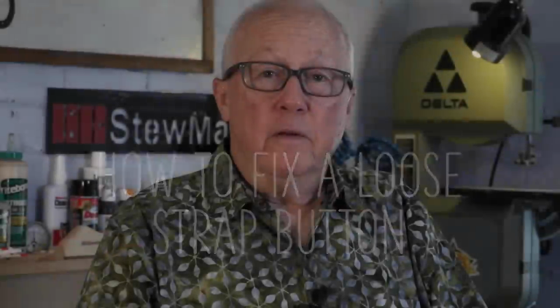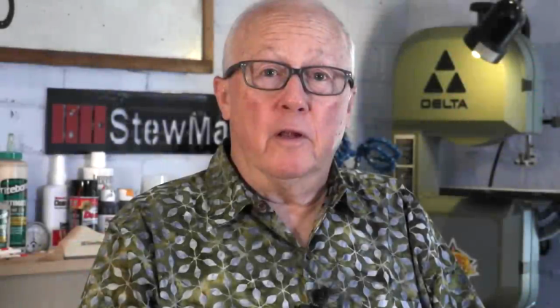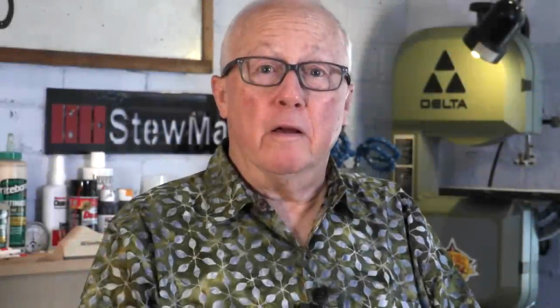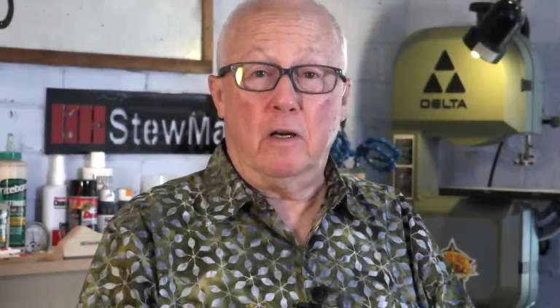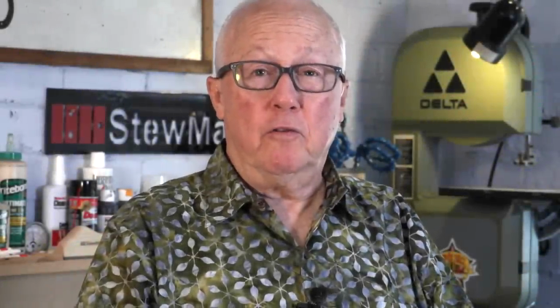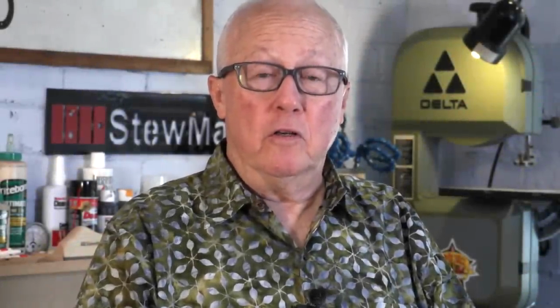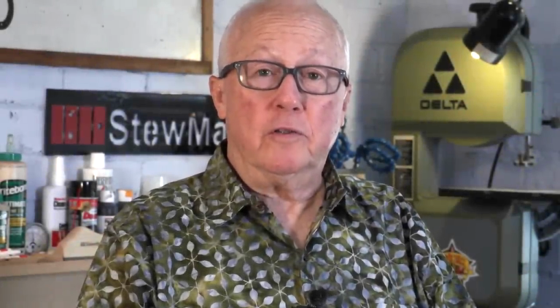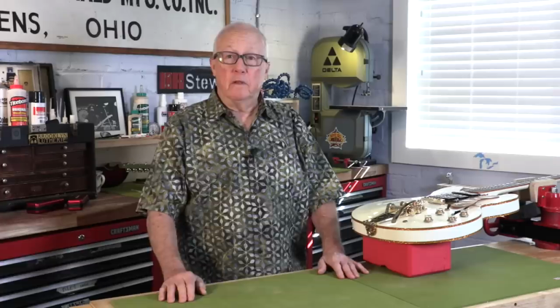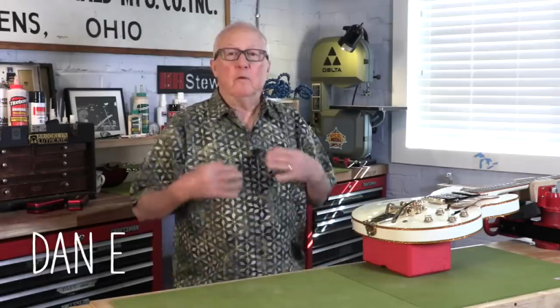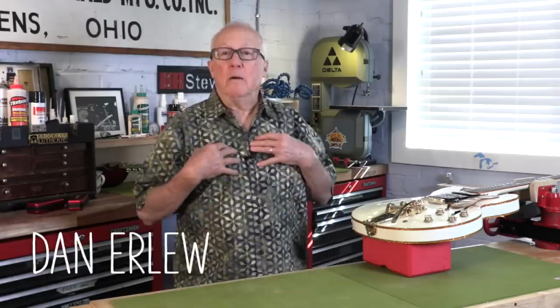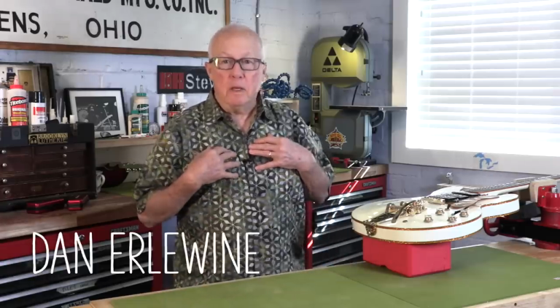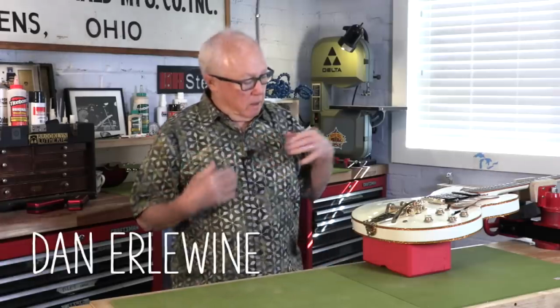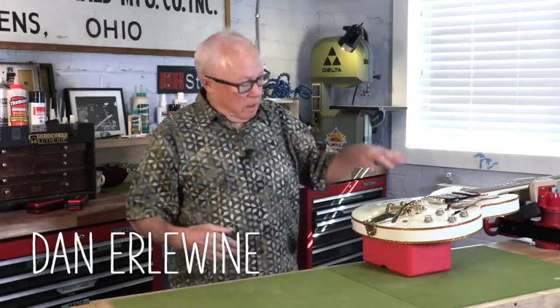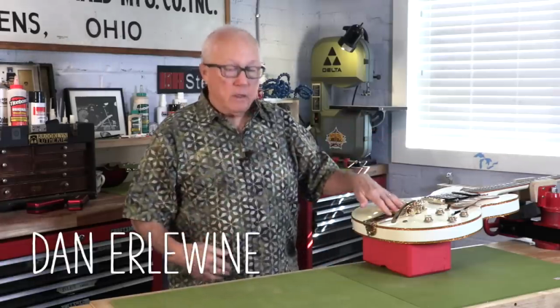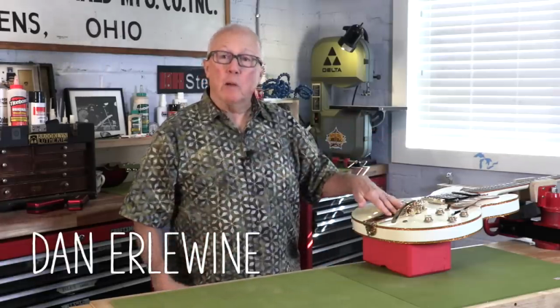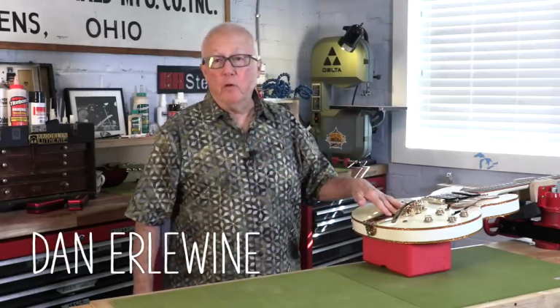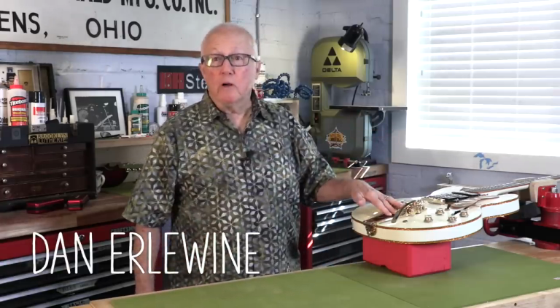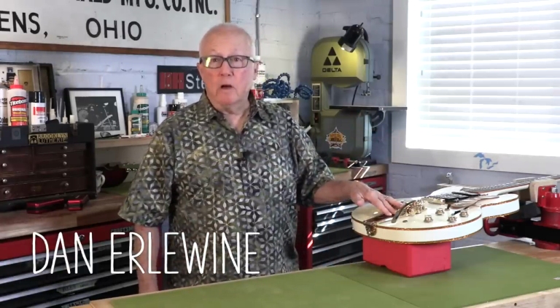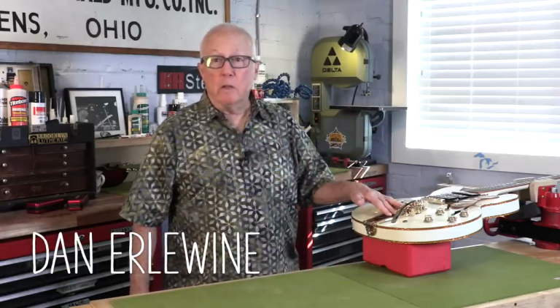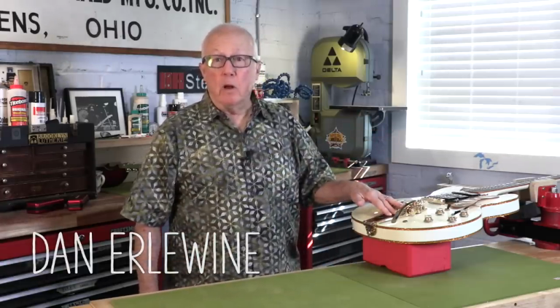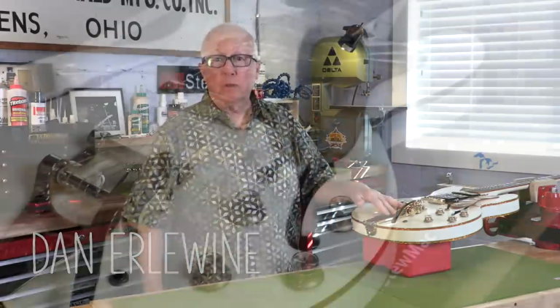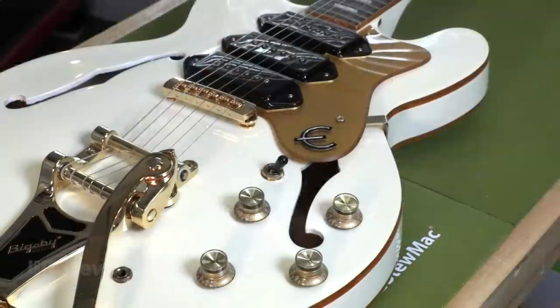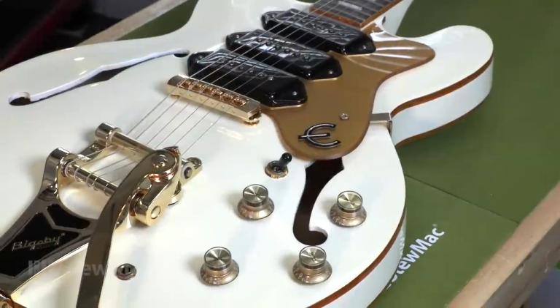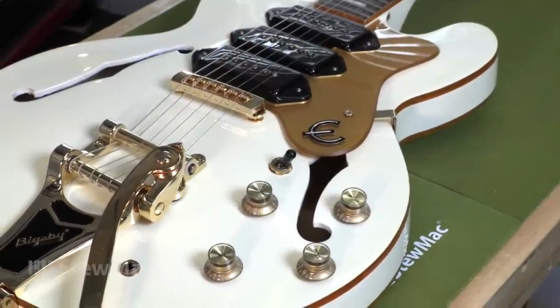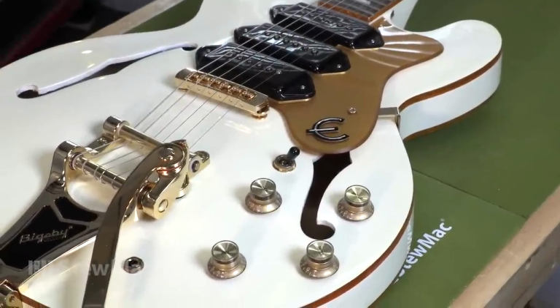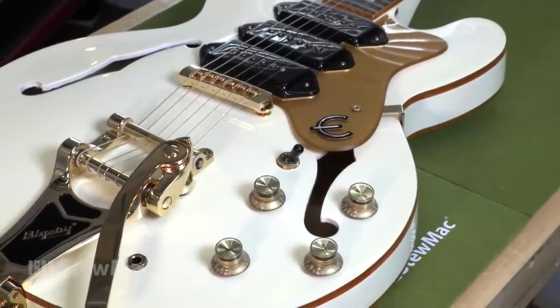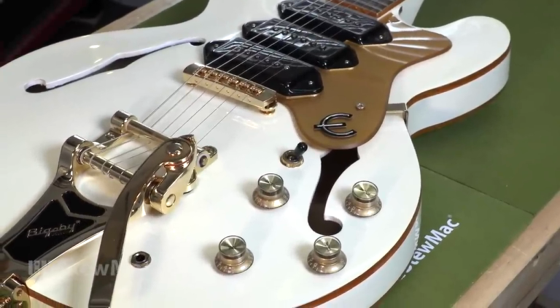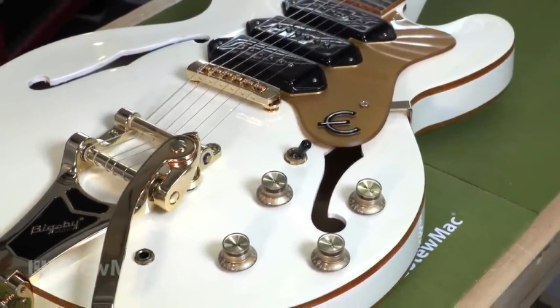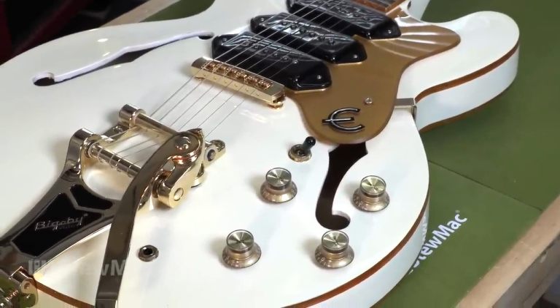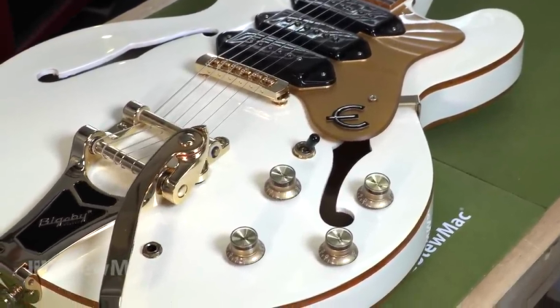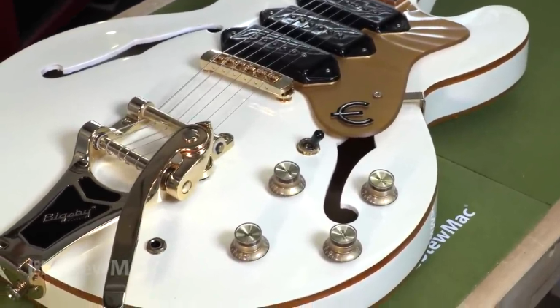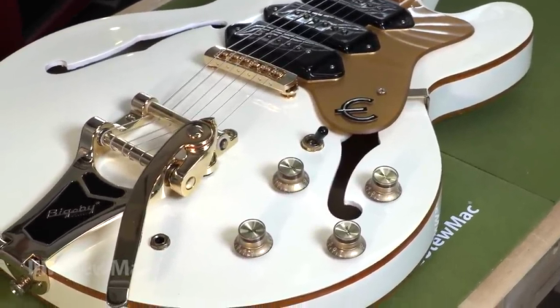Today I've got a screw loose — not me — on this Epiphone Riviera that belongs to James, who works at StewMac with me. Gorgeous thing.